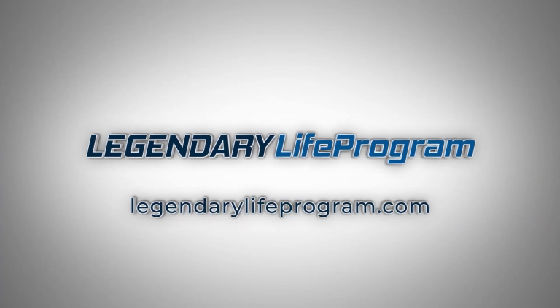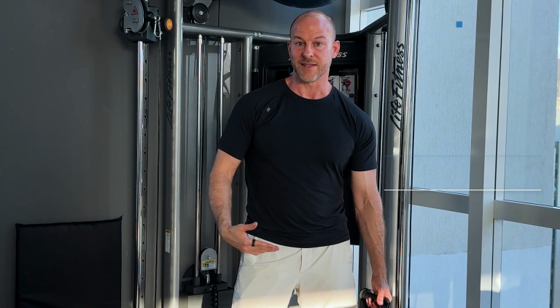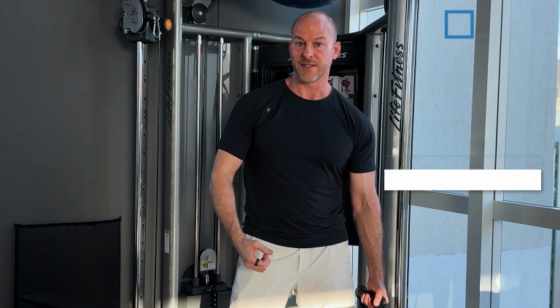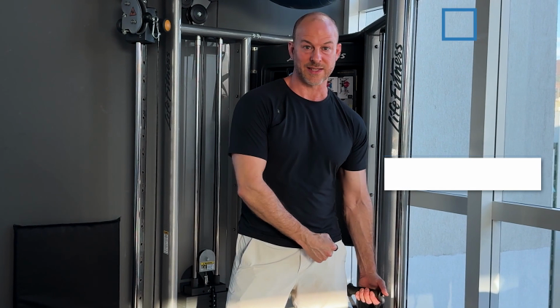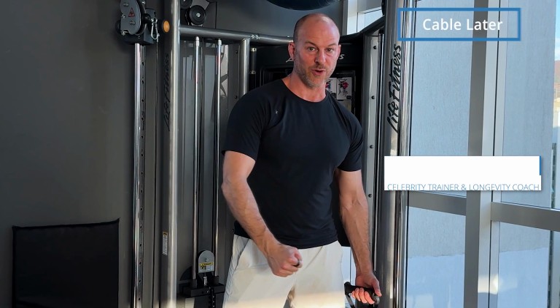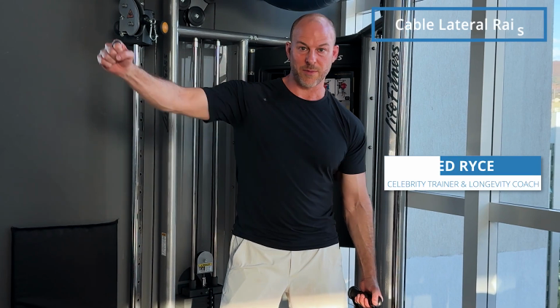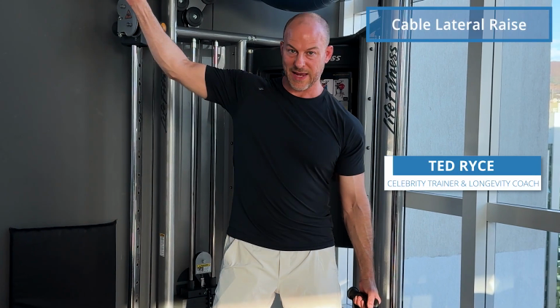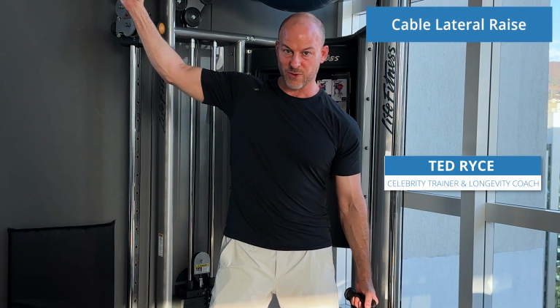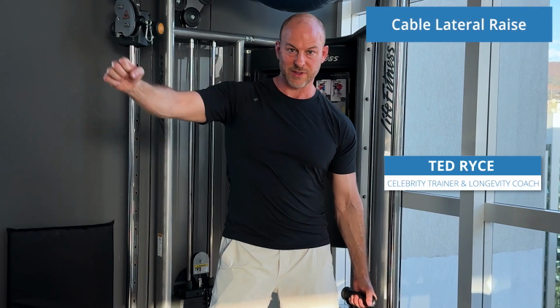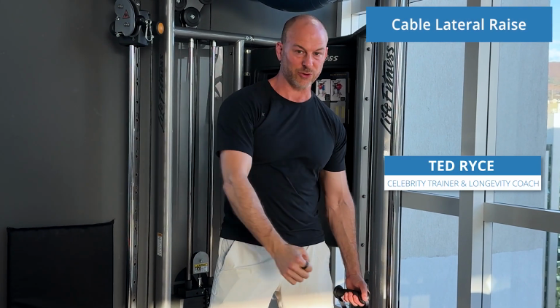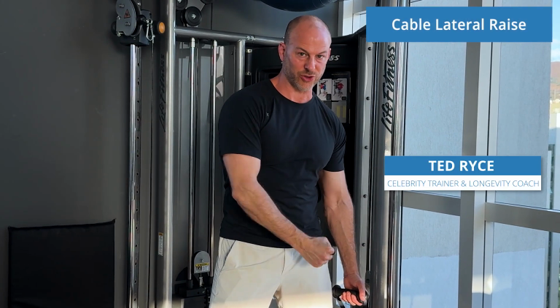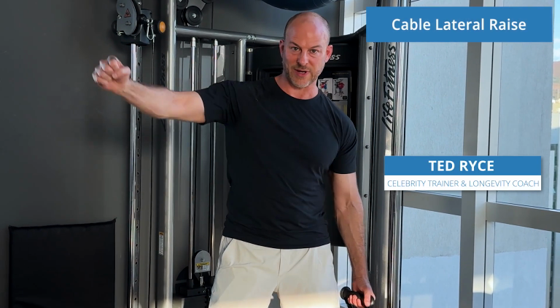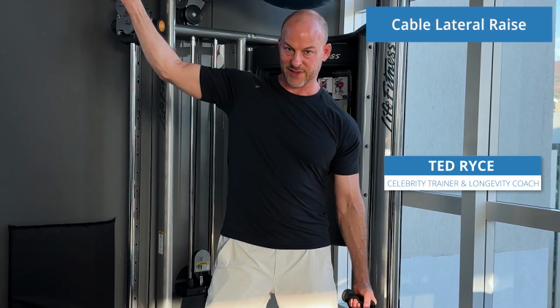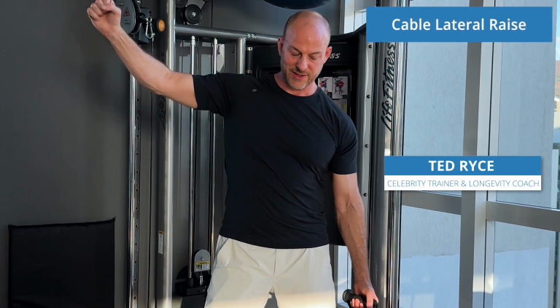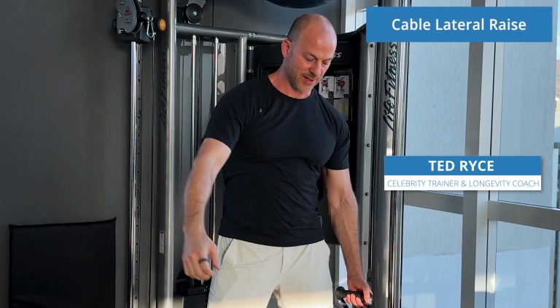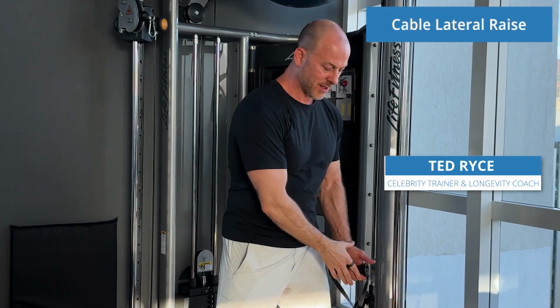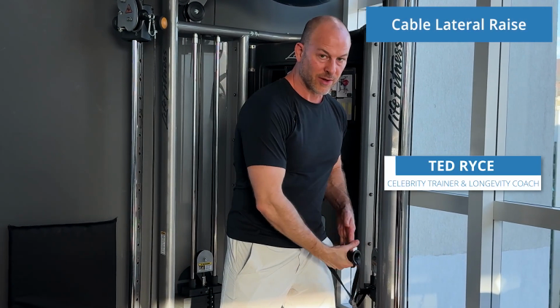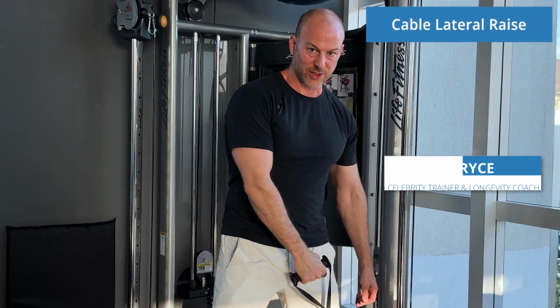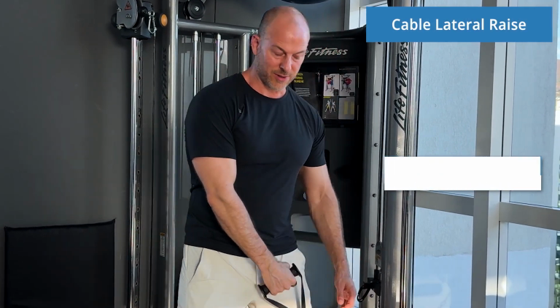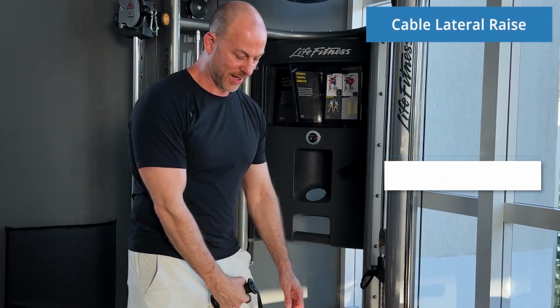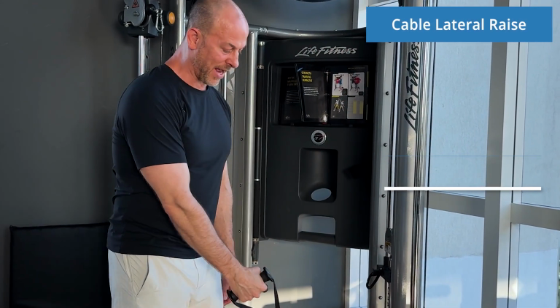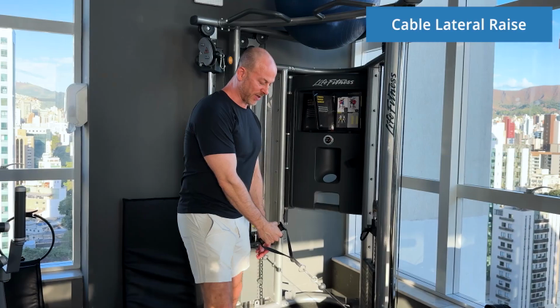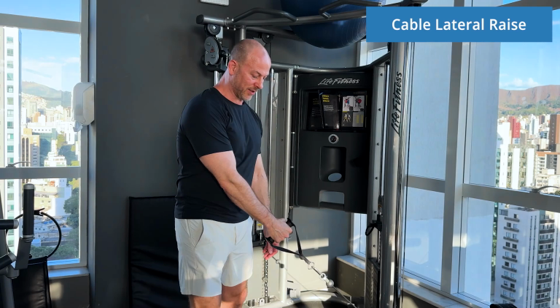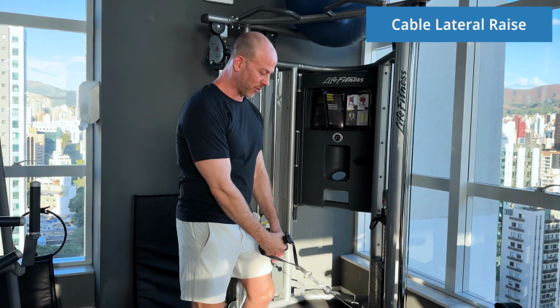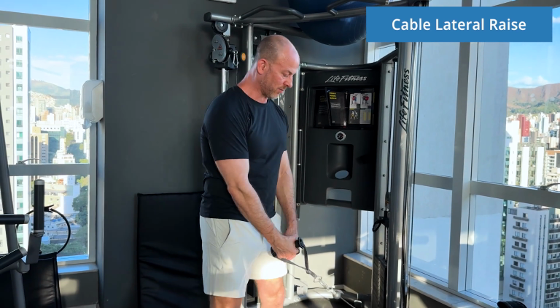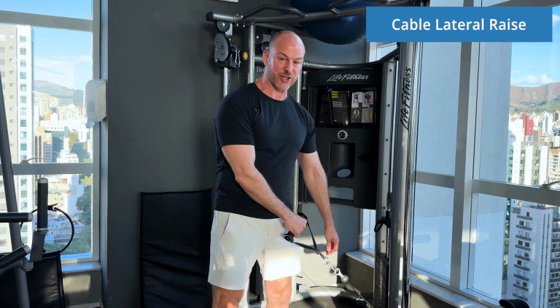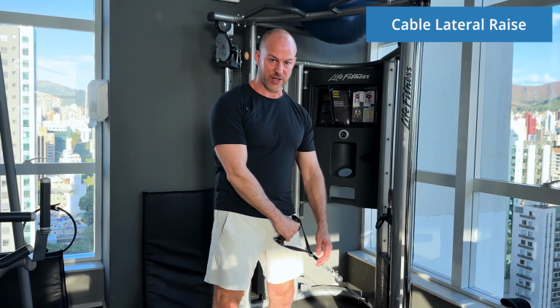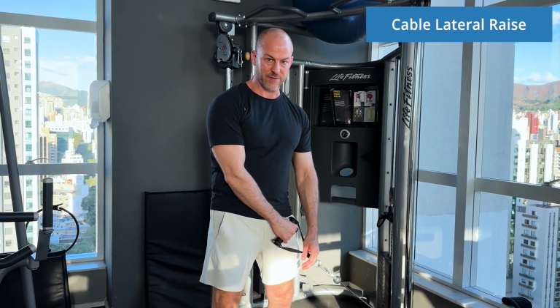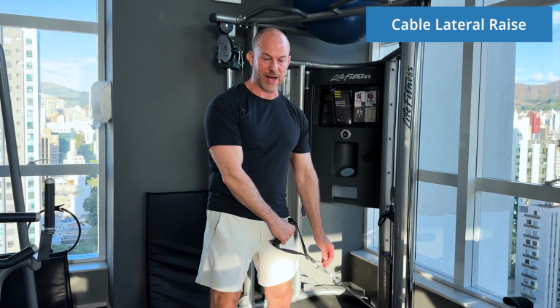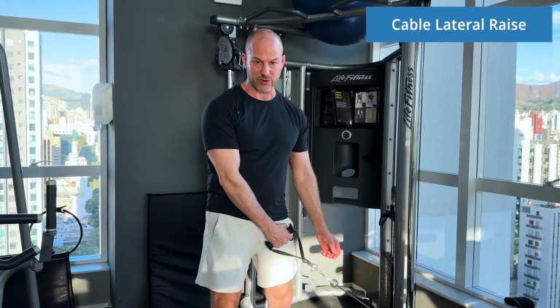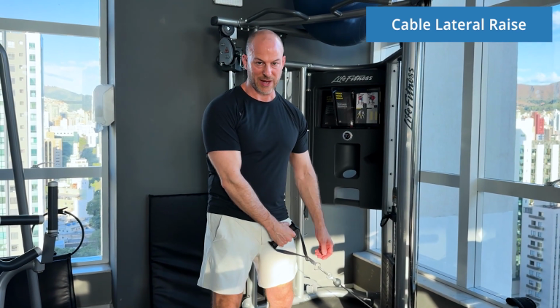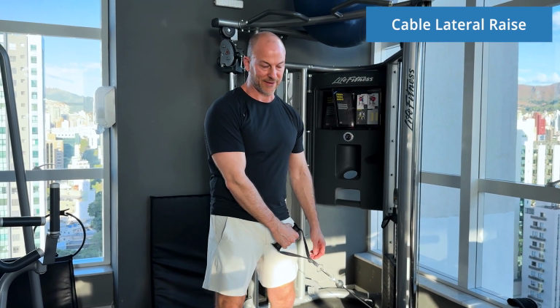This is the single arm cable lateral shoulder raise, the single arm cable lateral raise. I'm going to show you a few reps and we'll talk about it after.